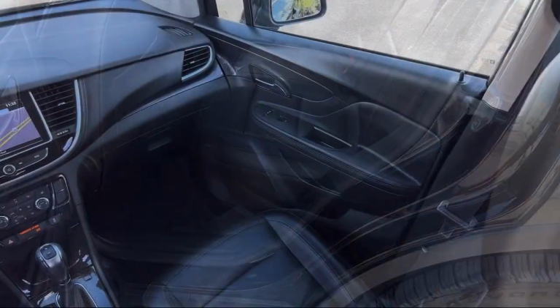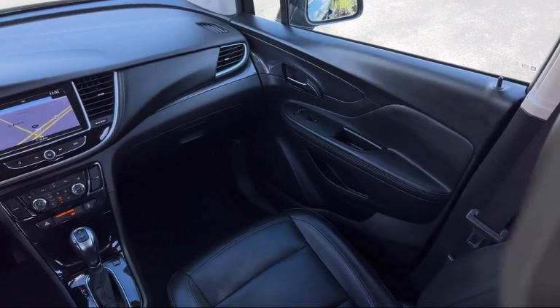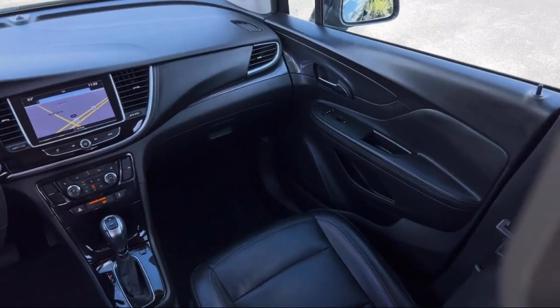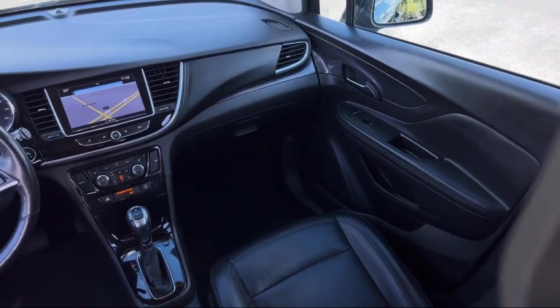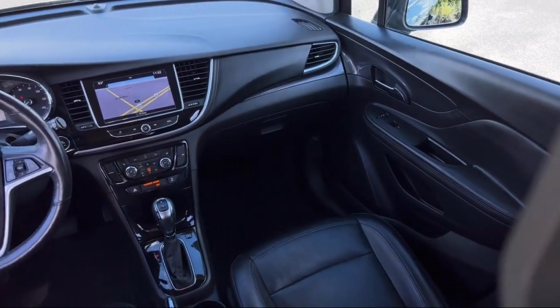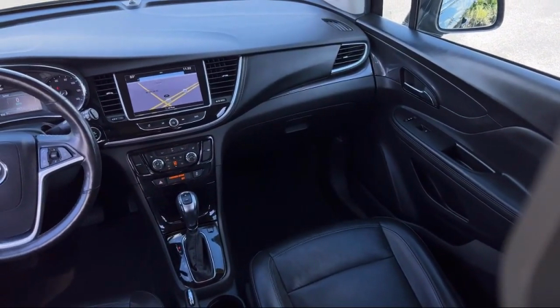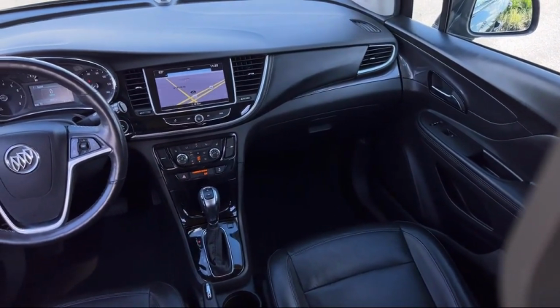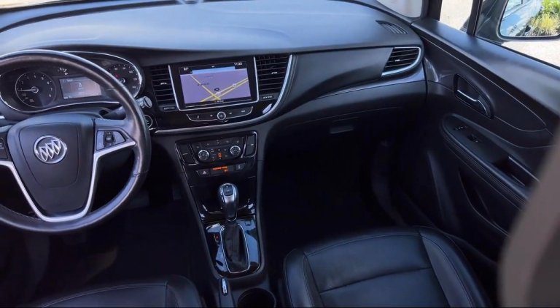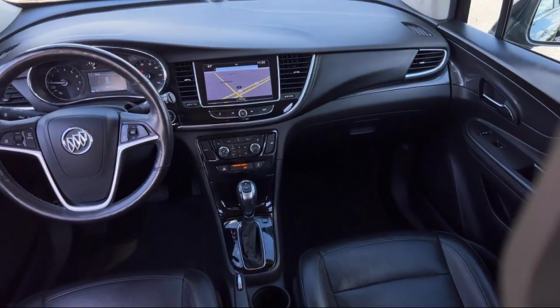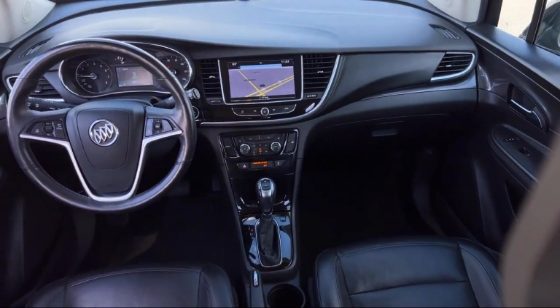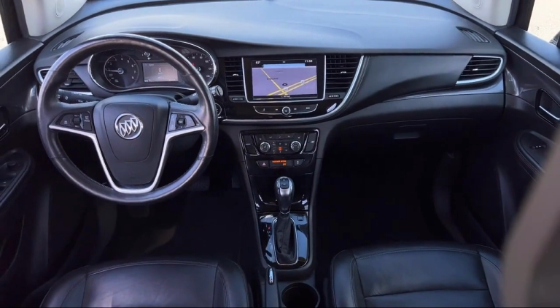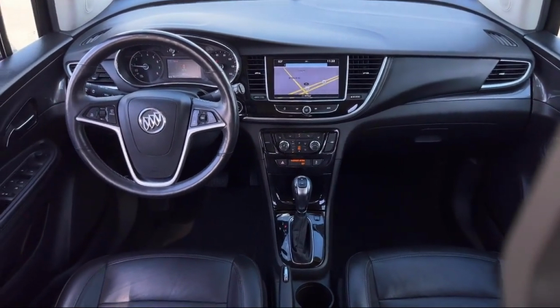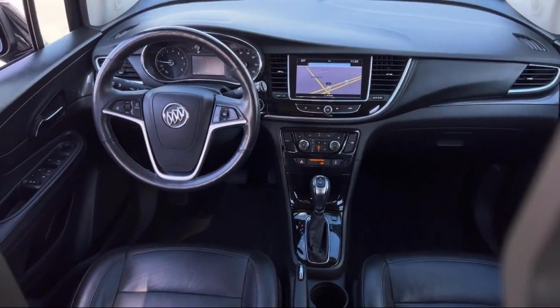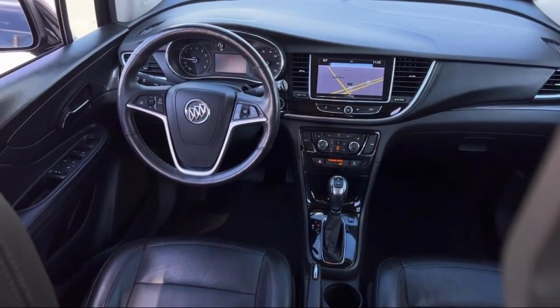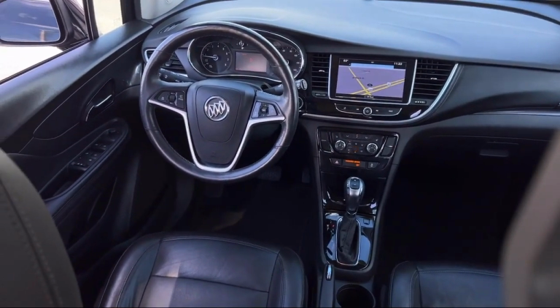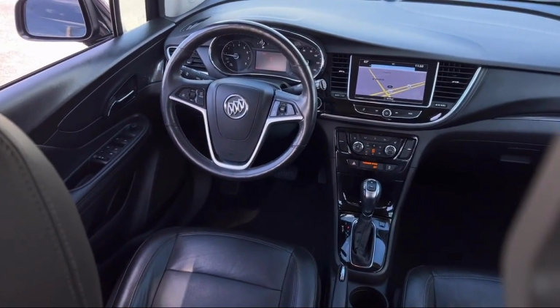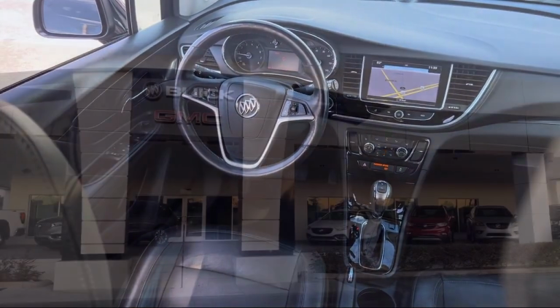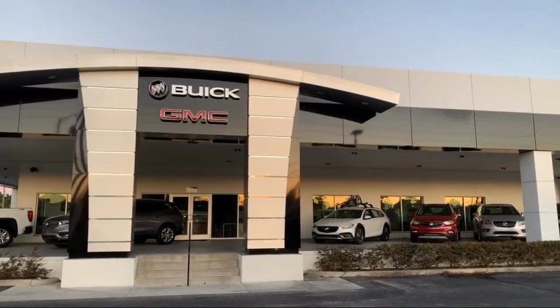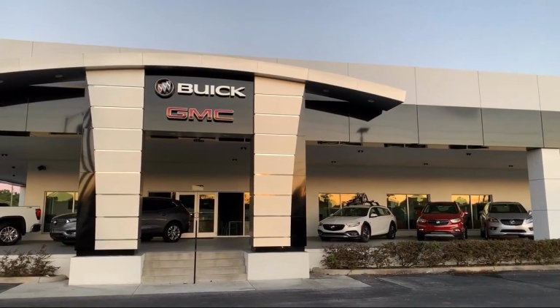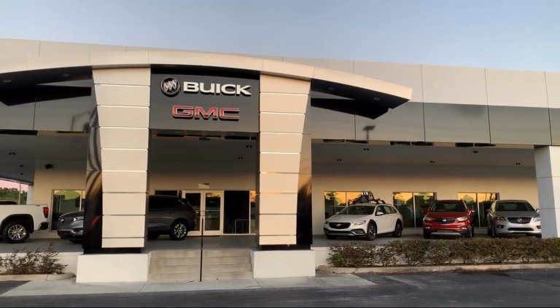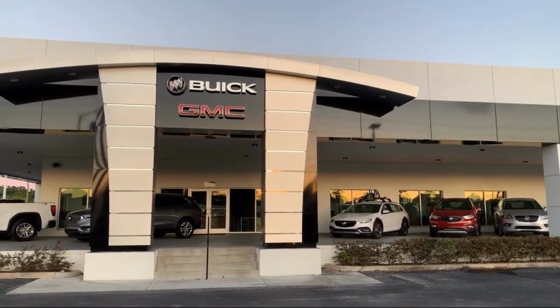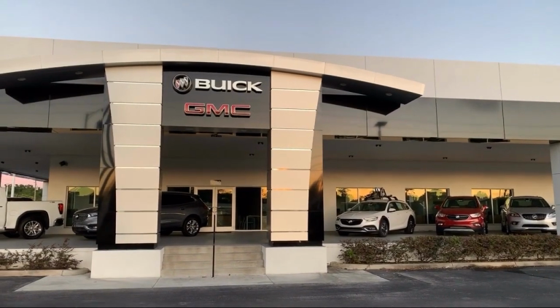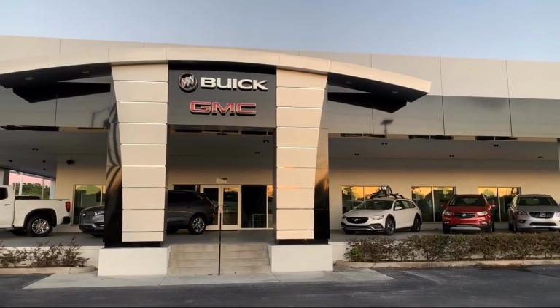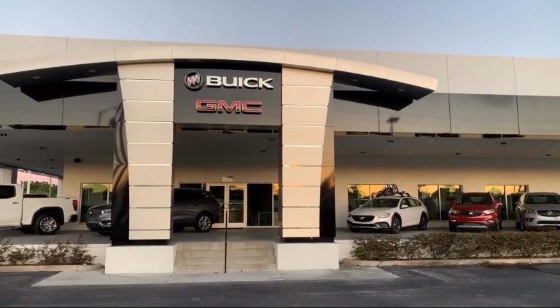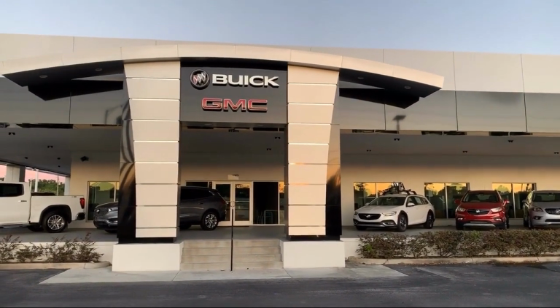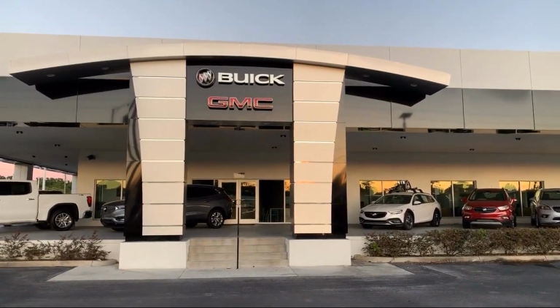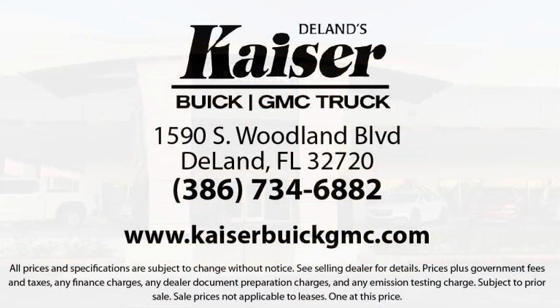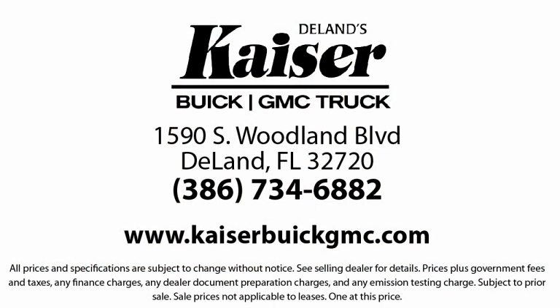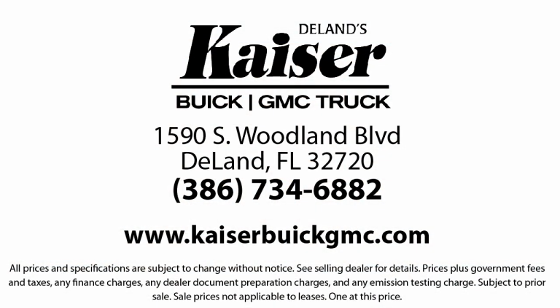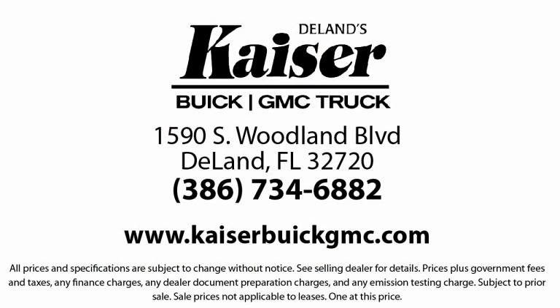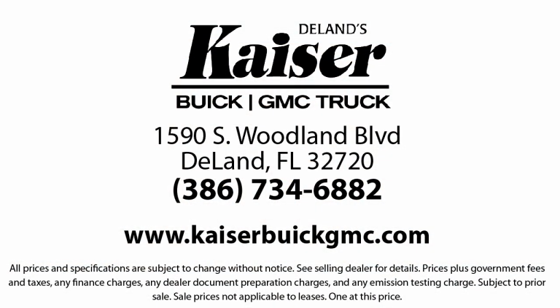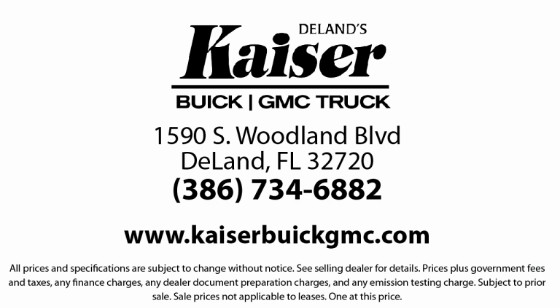Our low-pressure, friendly and knowledgeable staff is eager to help you drive home in a vehicle that is just right for you. So come see us today. Kaiser Buick GMC Truck is located at 1590 South Woodland Boulevard in Deland. Thank you.